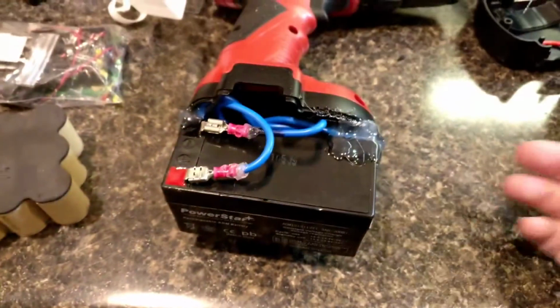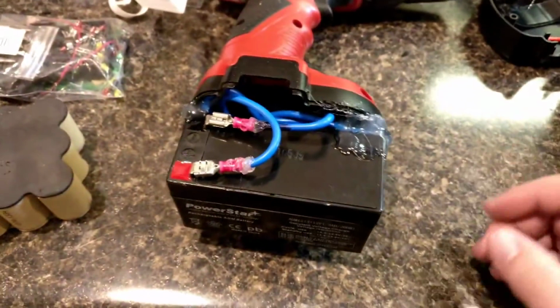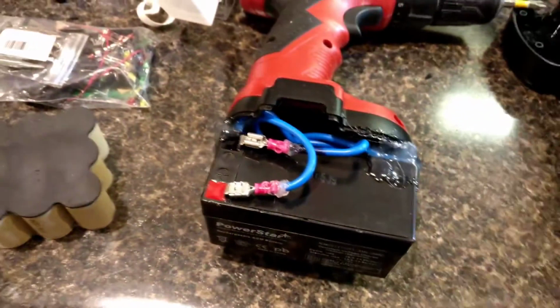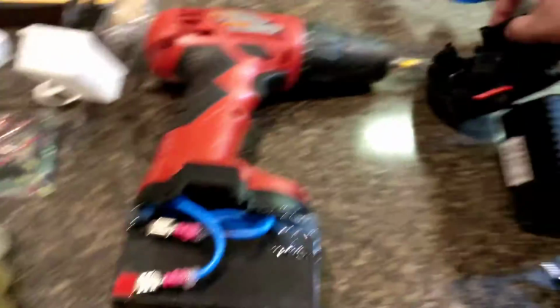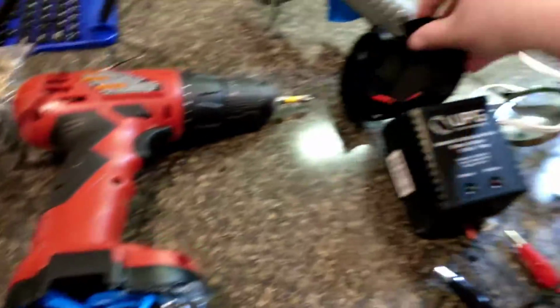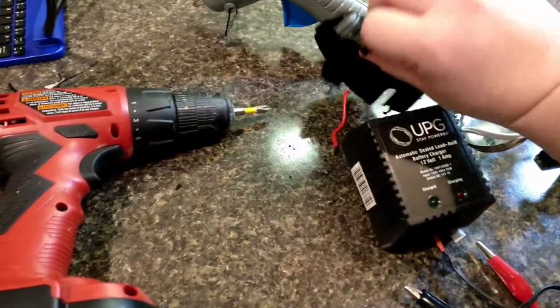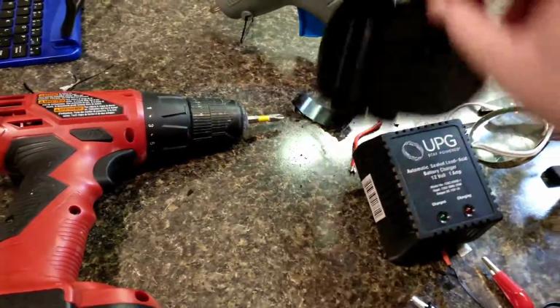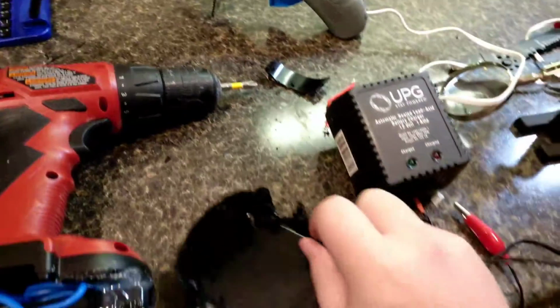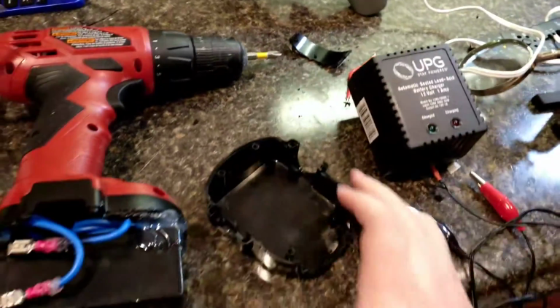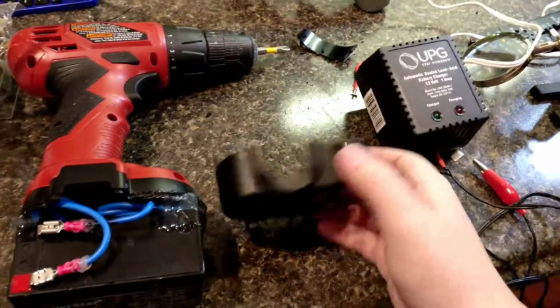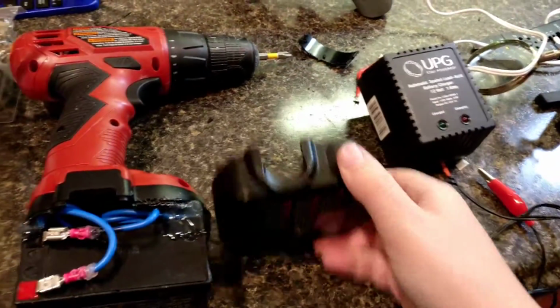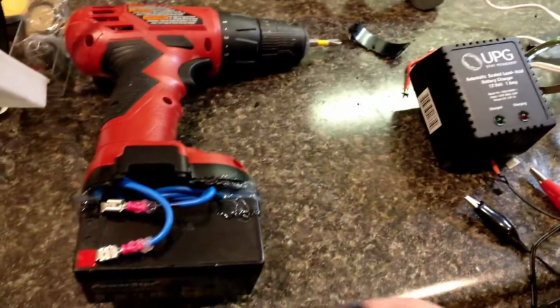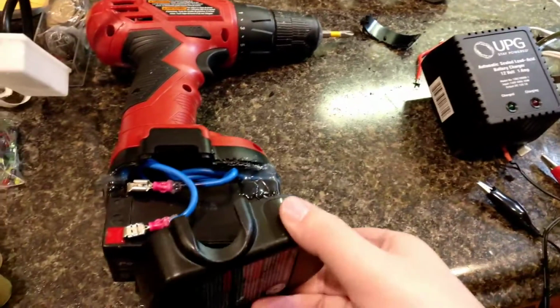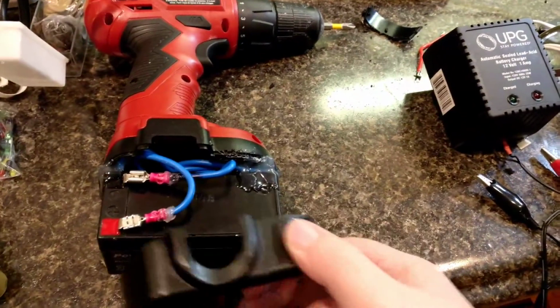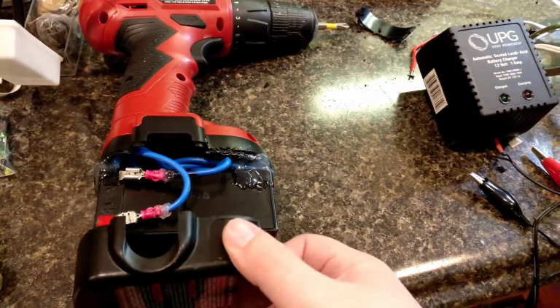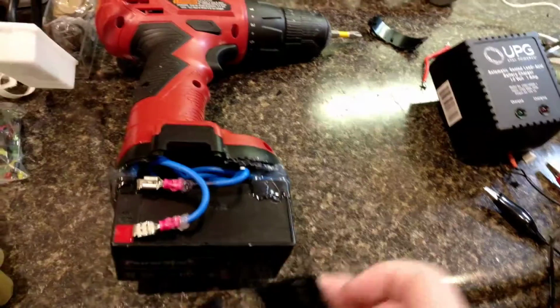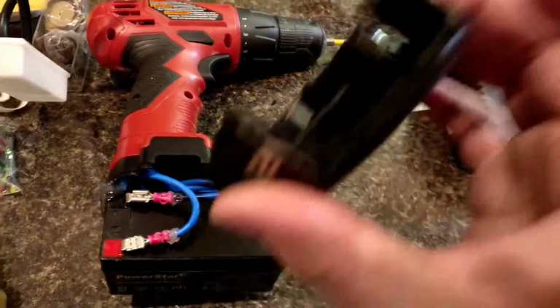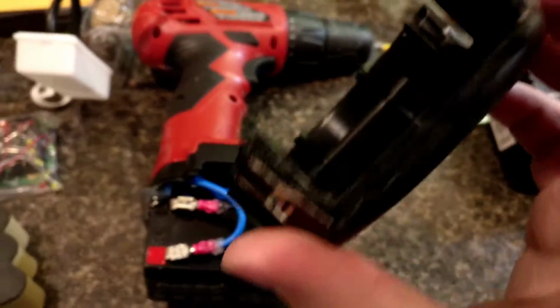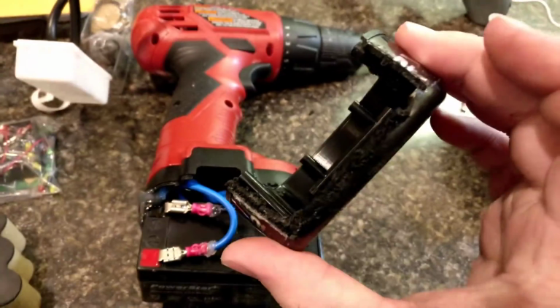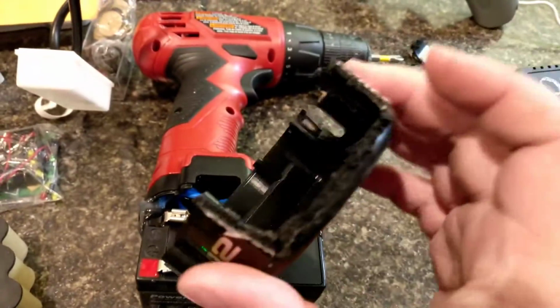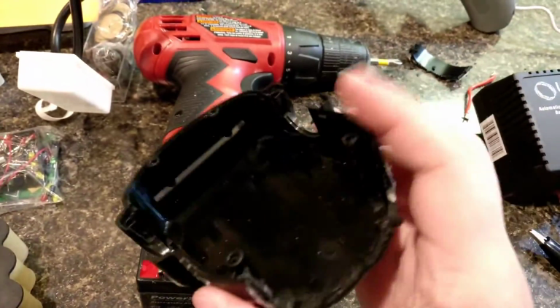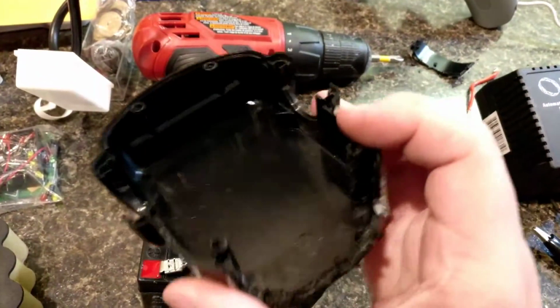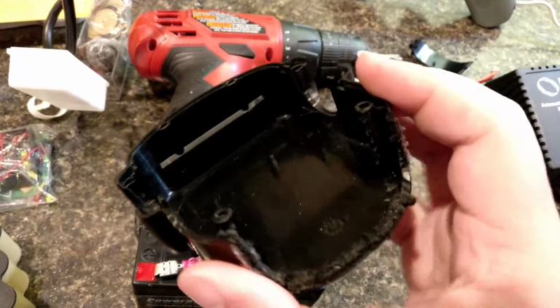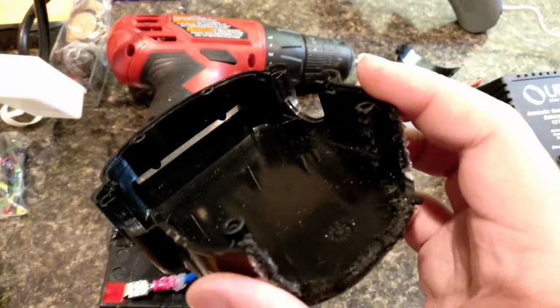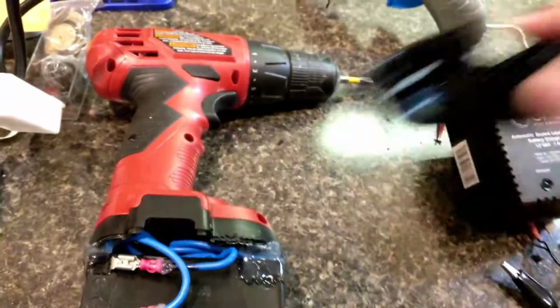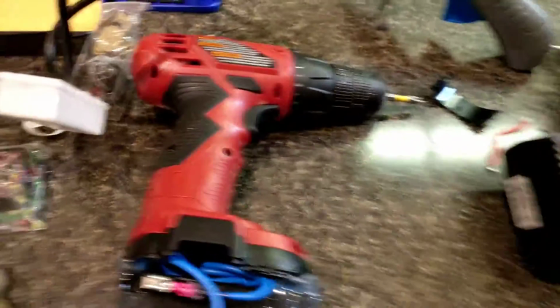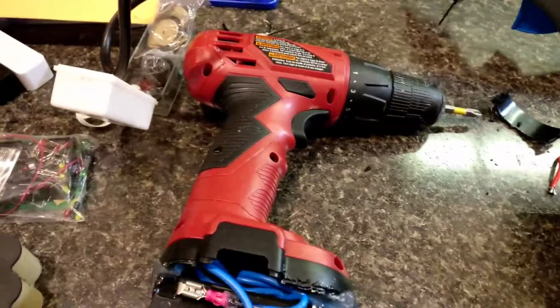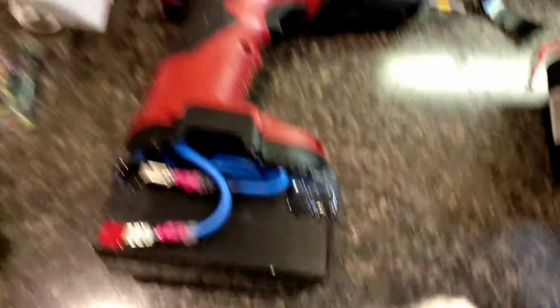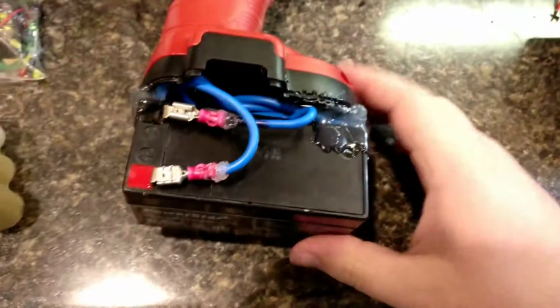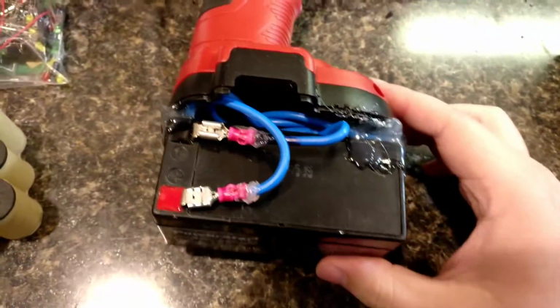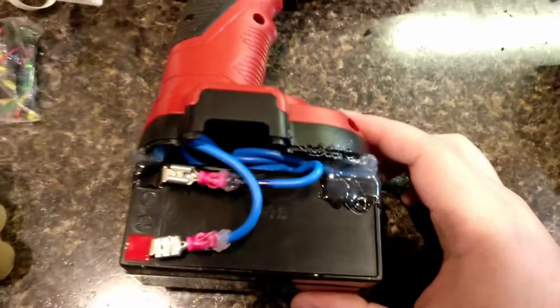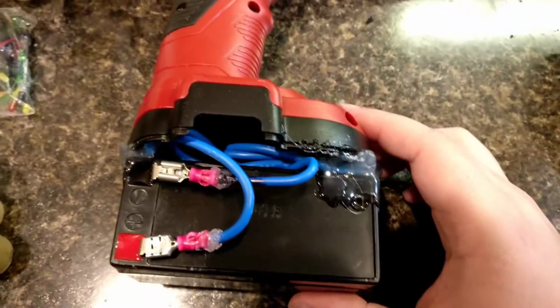Not the prettiest thing in the world. I was trying to get the original battery case to go over that, but it wouldn't fit in any way. I even tried modifying it with my Dremel, and as you can see, that turned out beautifully. But yeah, I'm happy with this. It's functional. It doesn't have to look good.